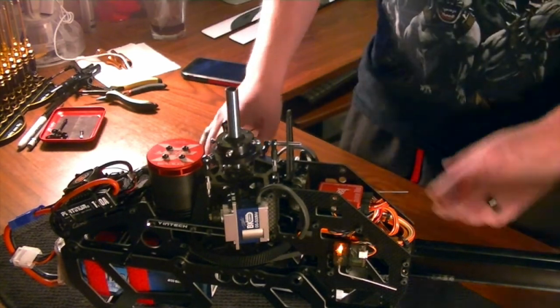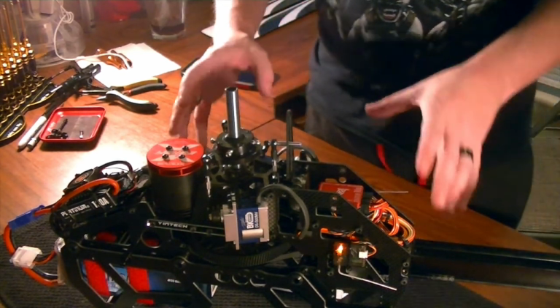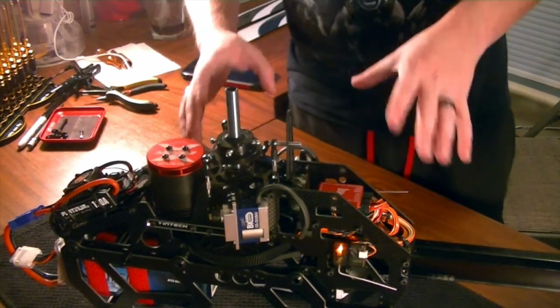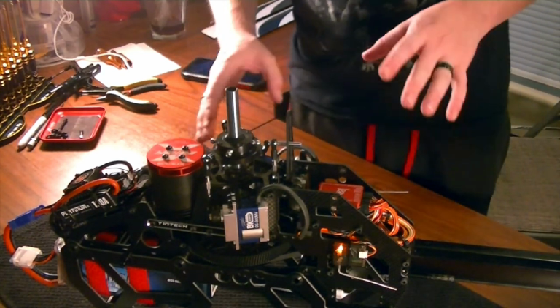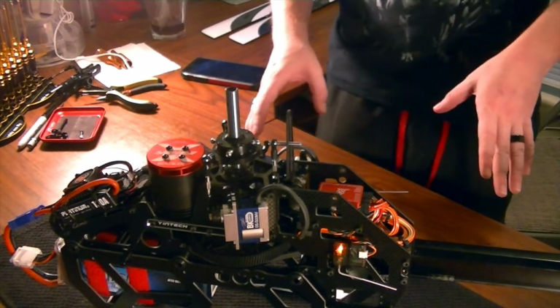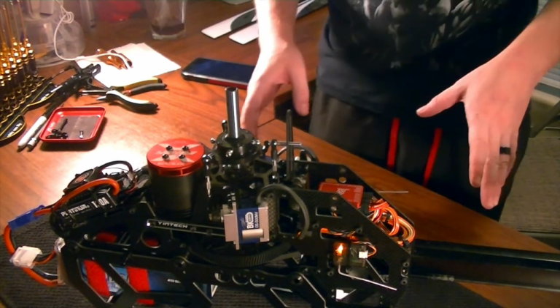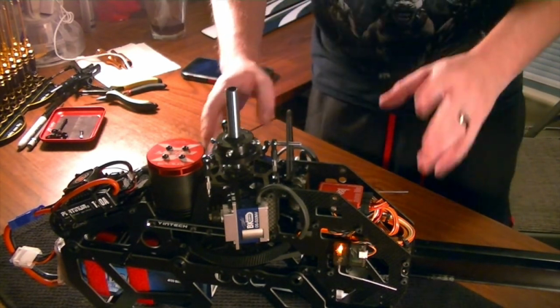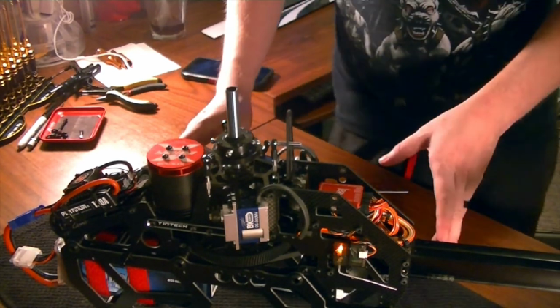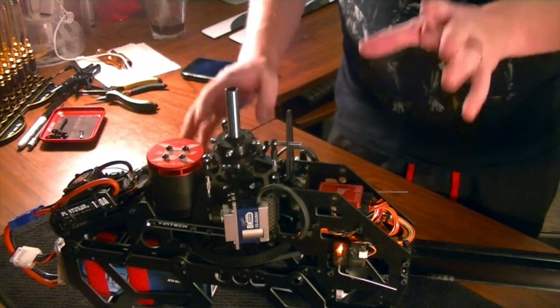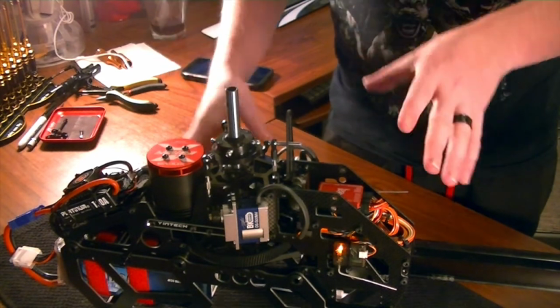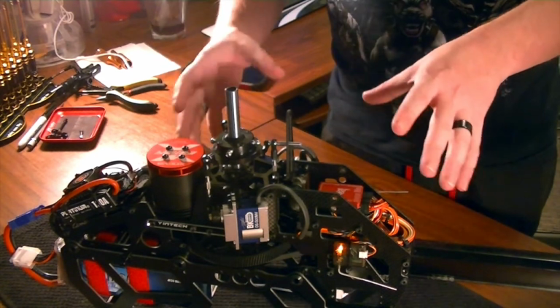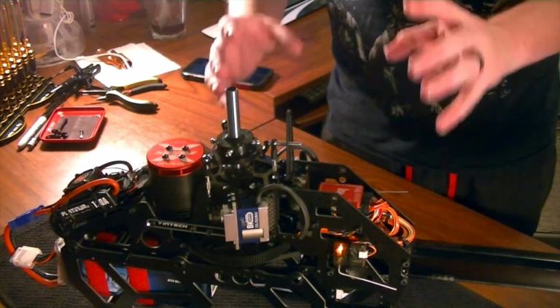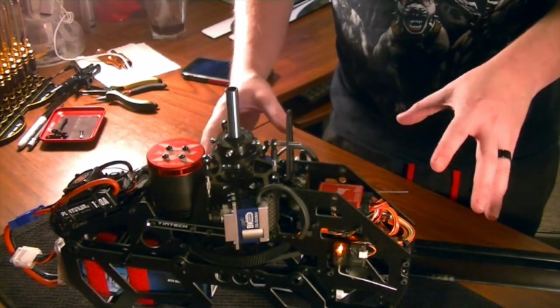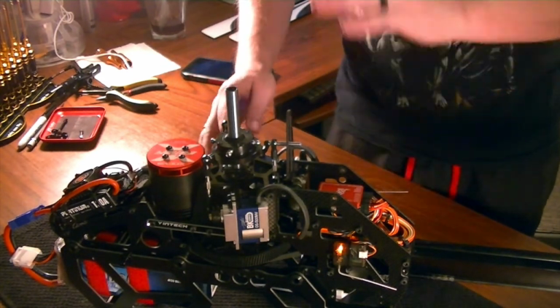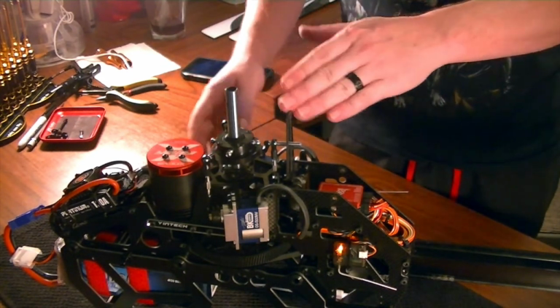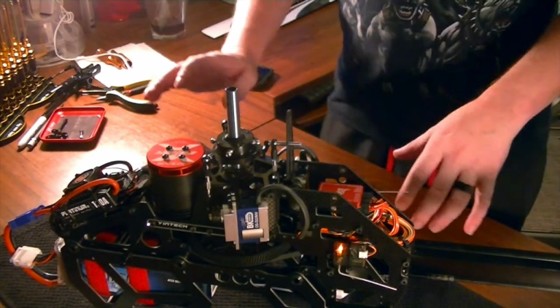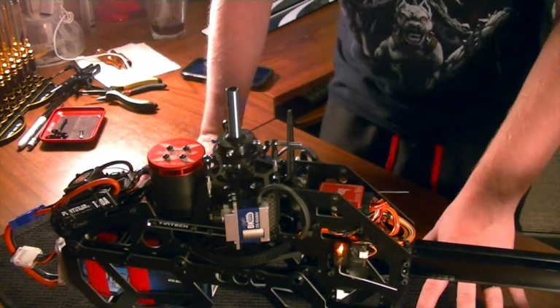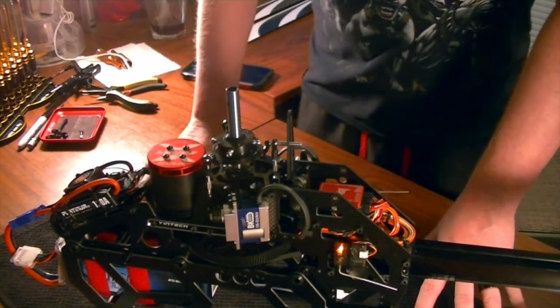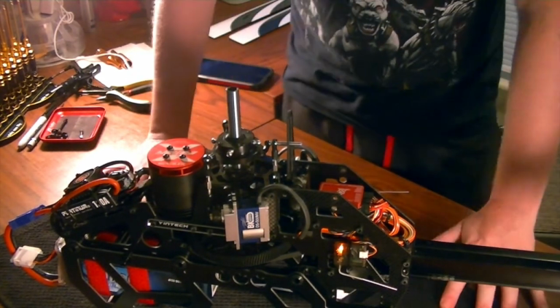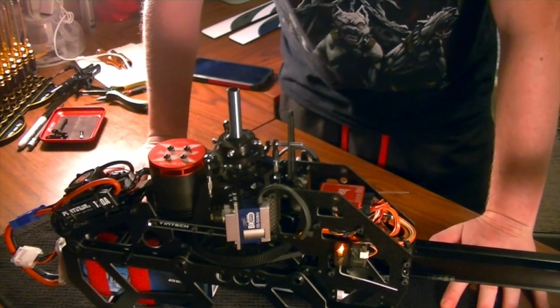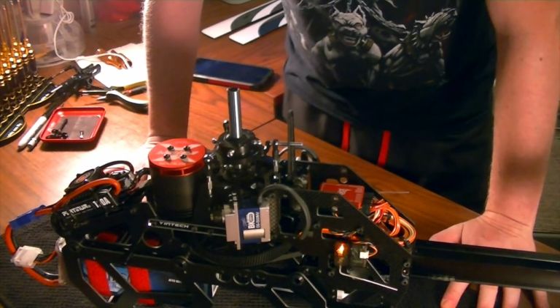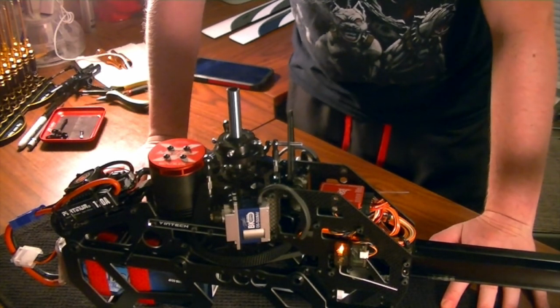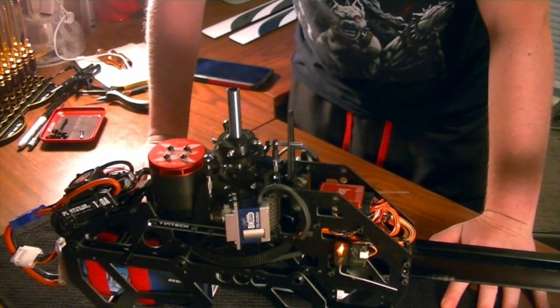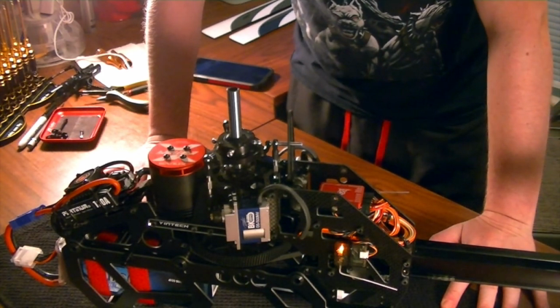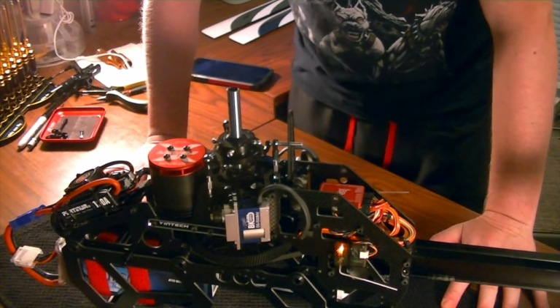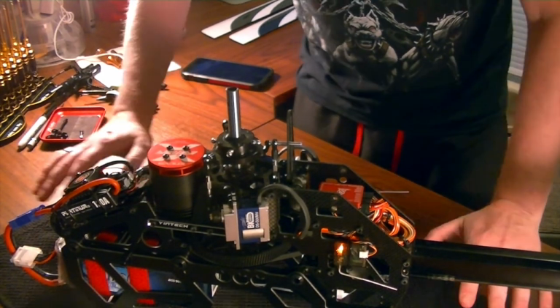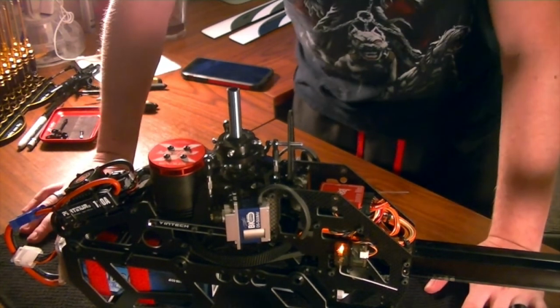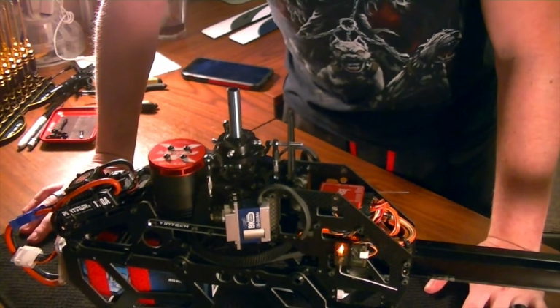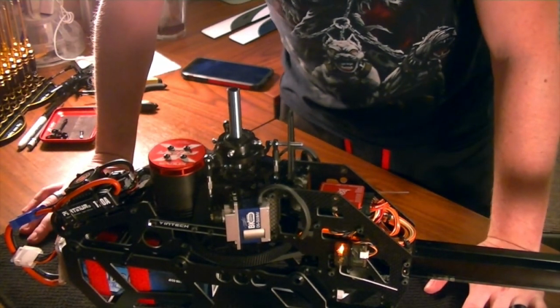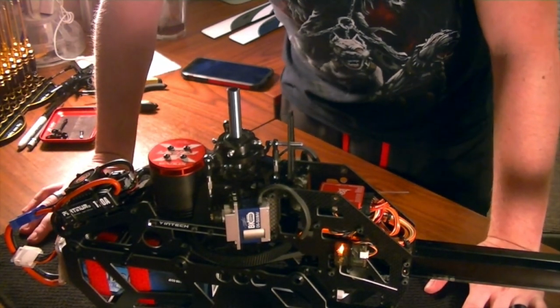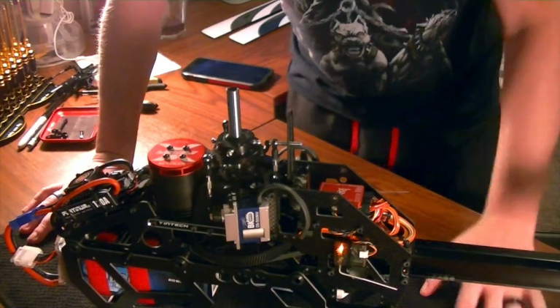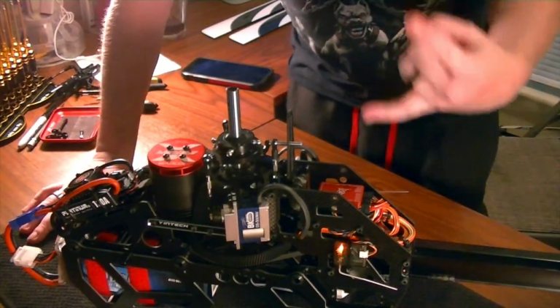Thank you so much for watching. In the next video in the series we're going to begin the actual programming process, get this bad boy set up, and we'll get it out for some test flights. Follow me on the next video. Remember — Freddy can fly, so can you.